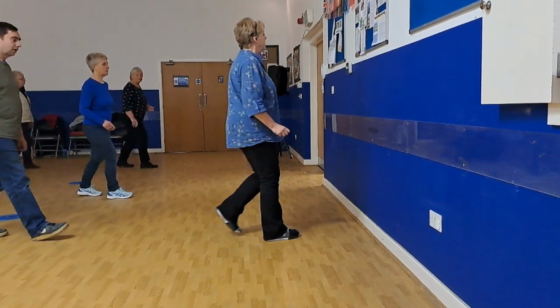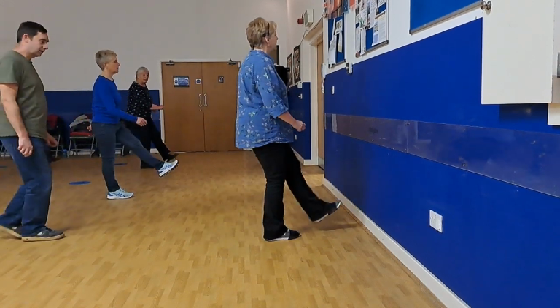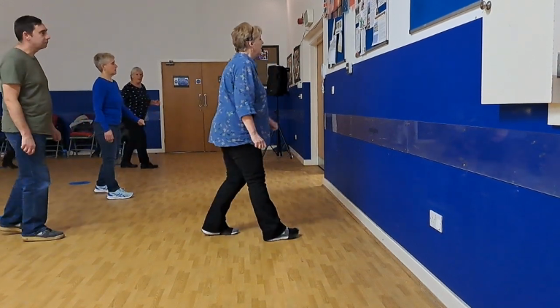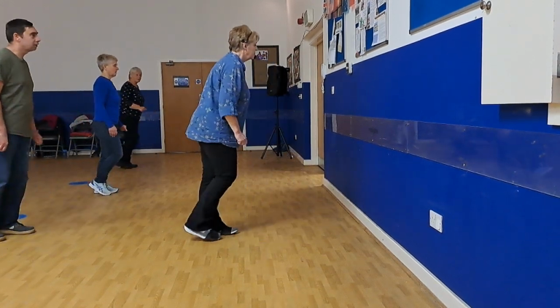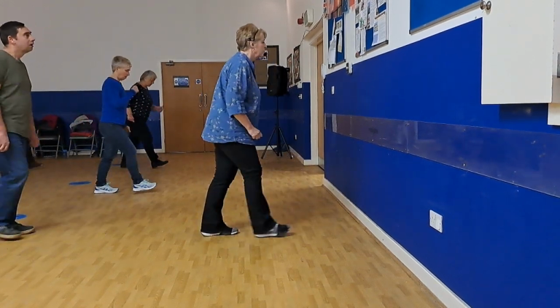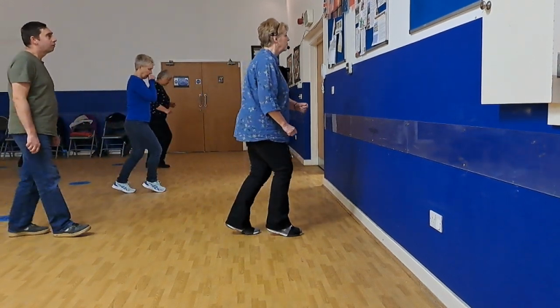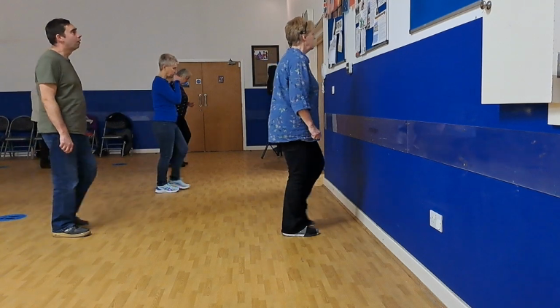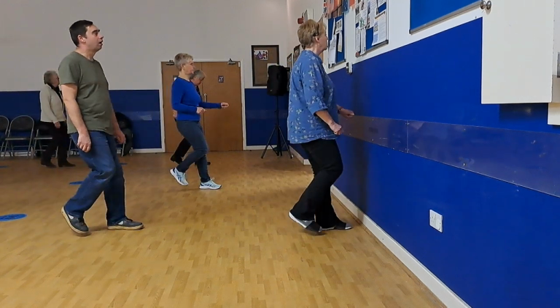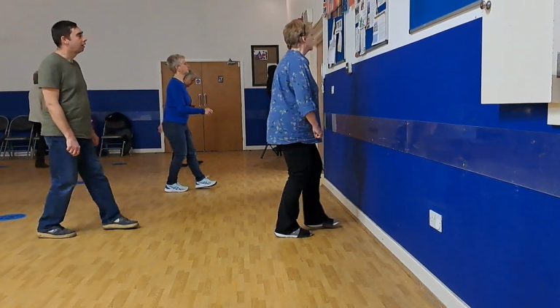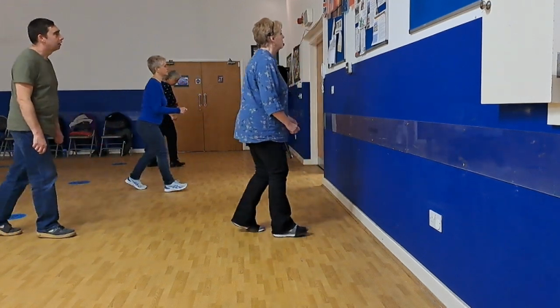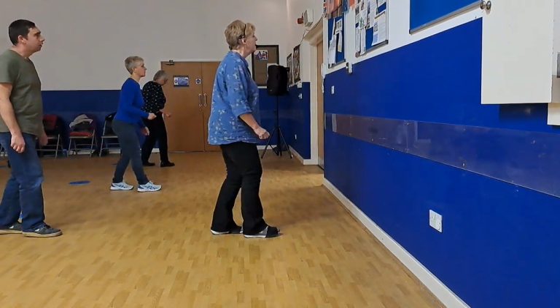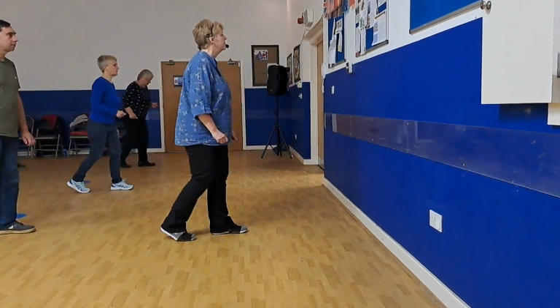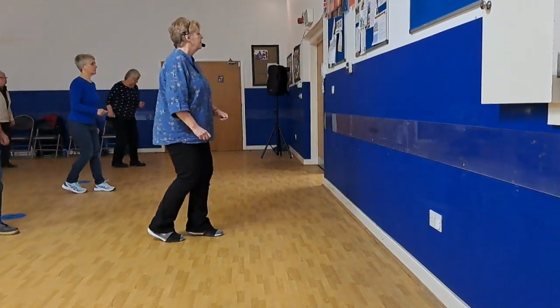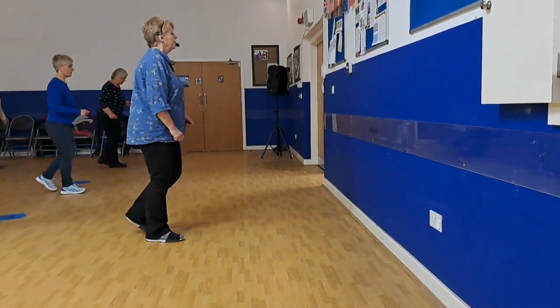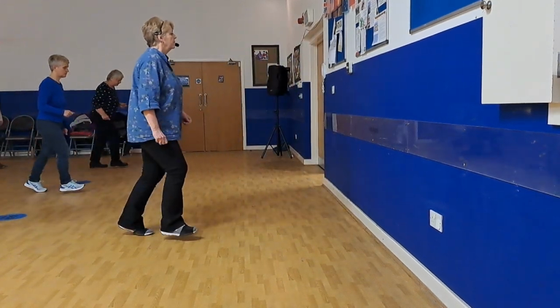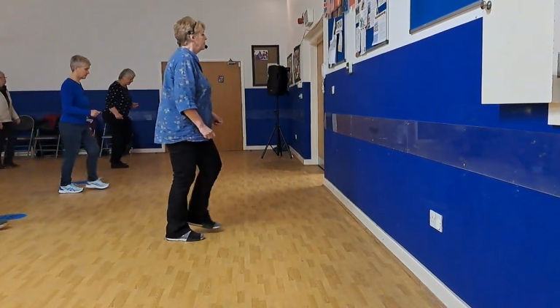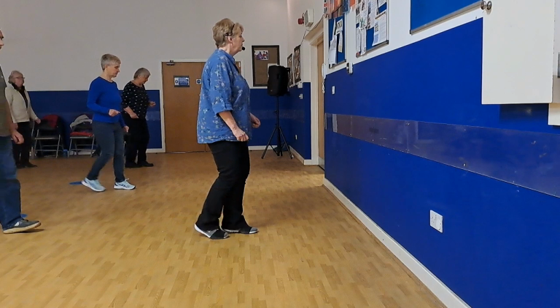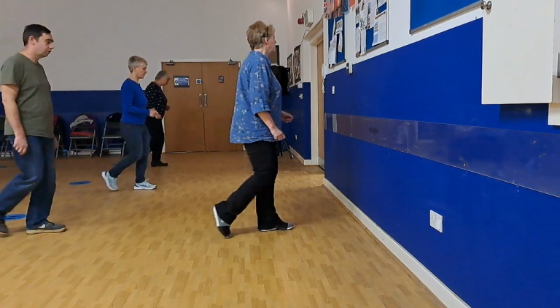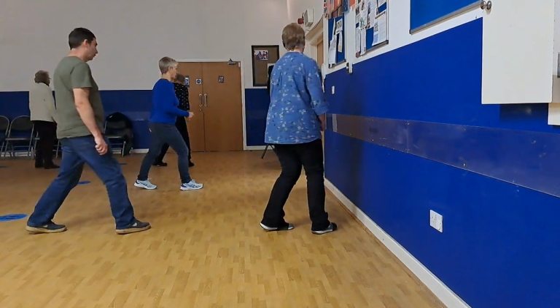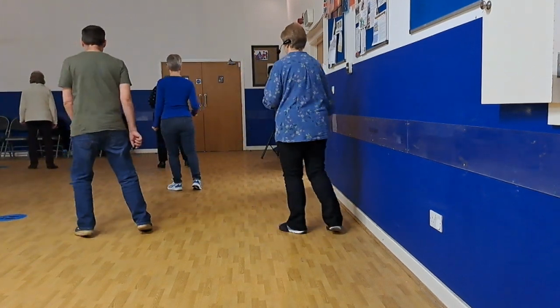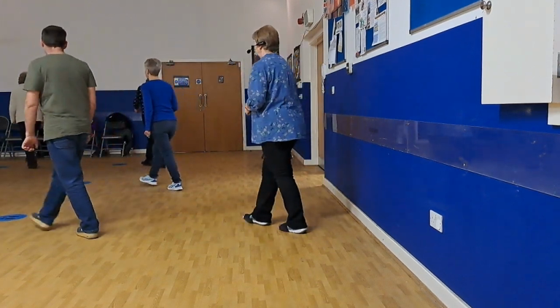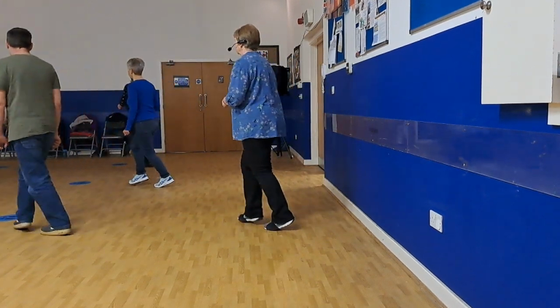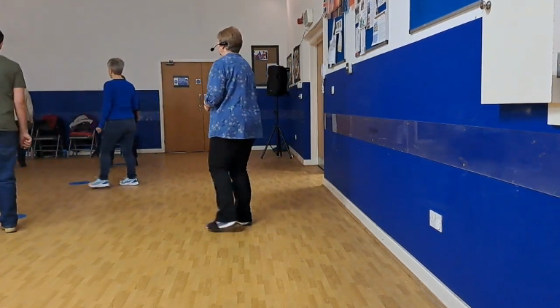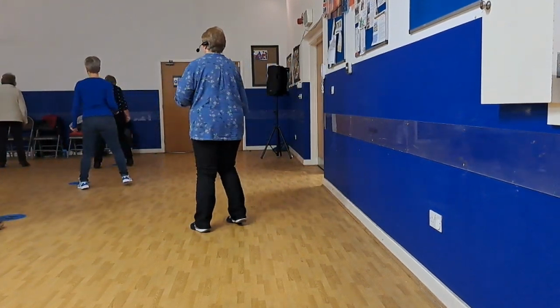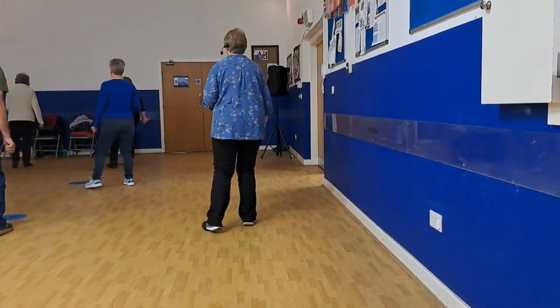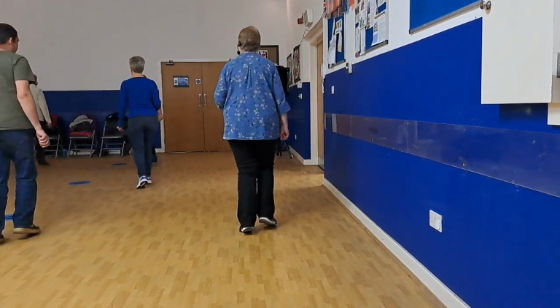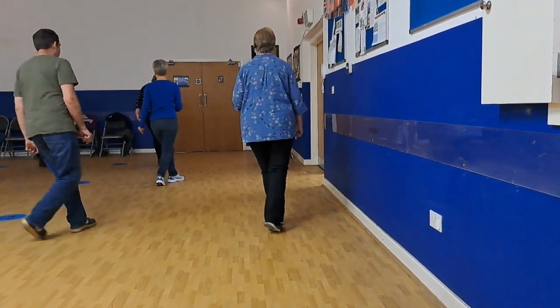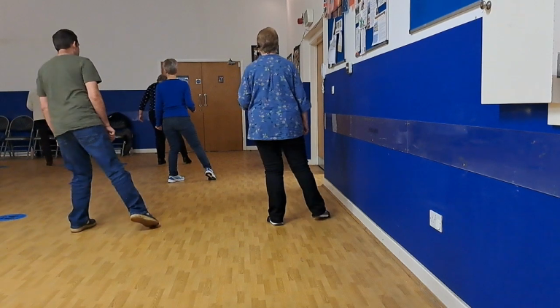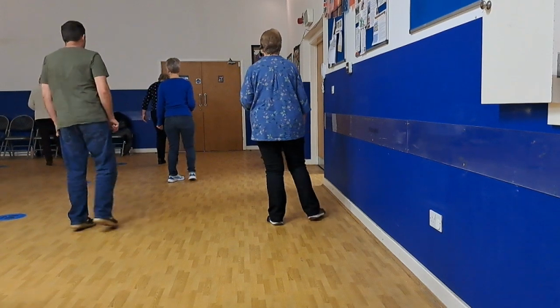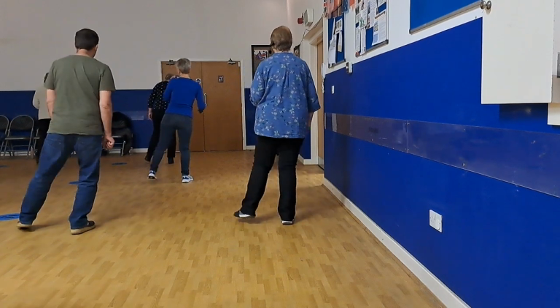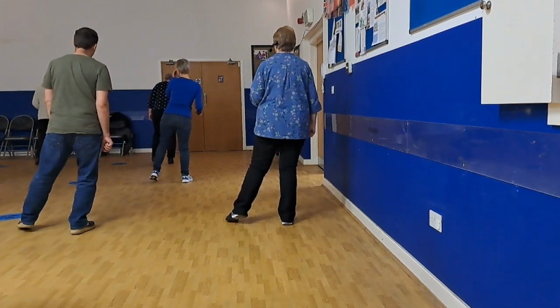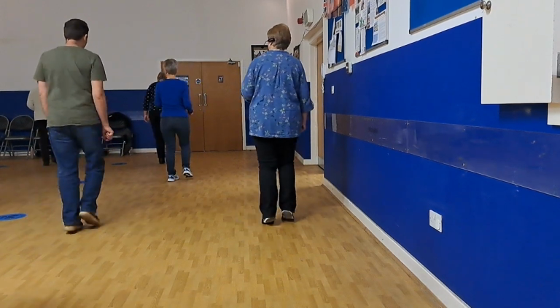Step, kick, back, stretch, stretch, check, forward, roll, rock, shuffle back, back, roll, stretch, round, pull, step, turn, across, behind the cross, quick, hold, quick, hold.